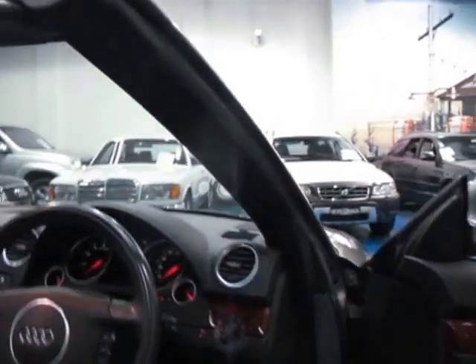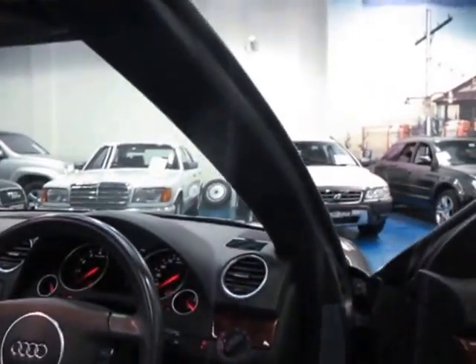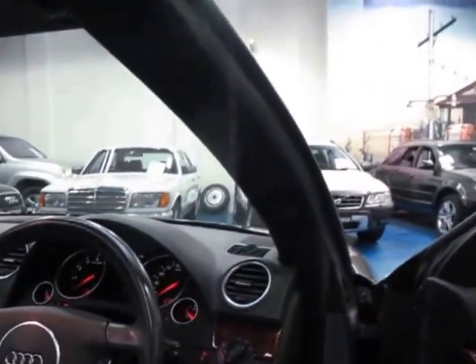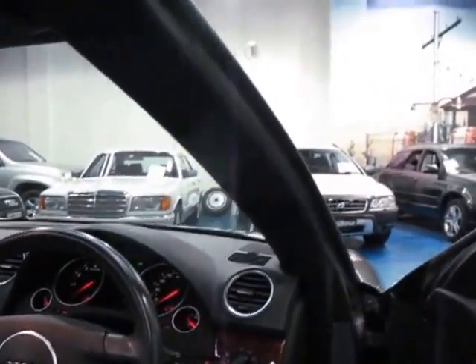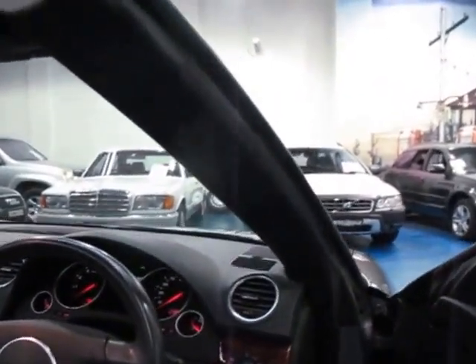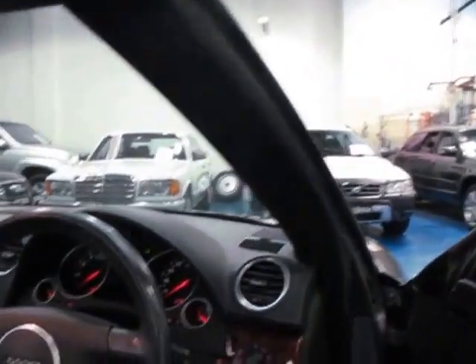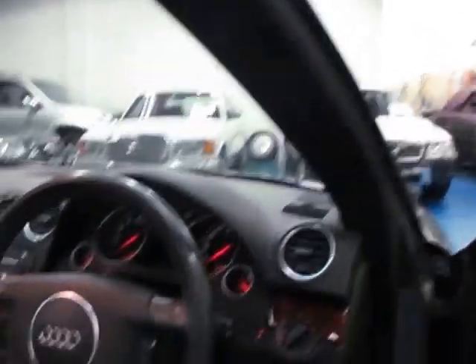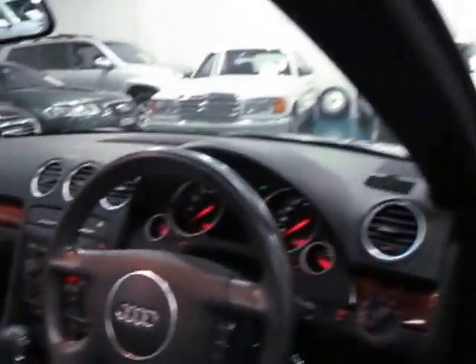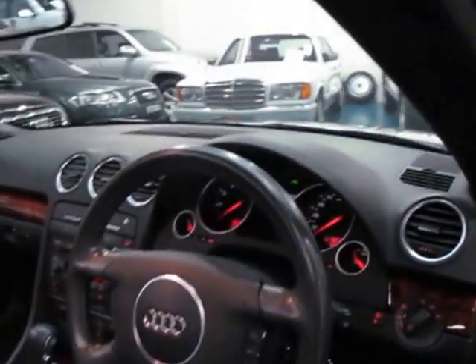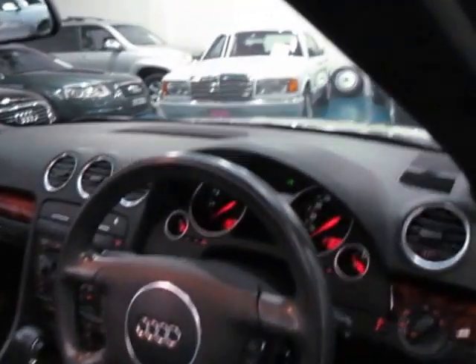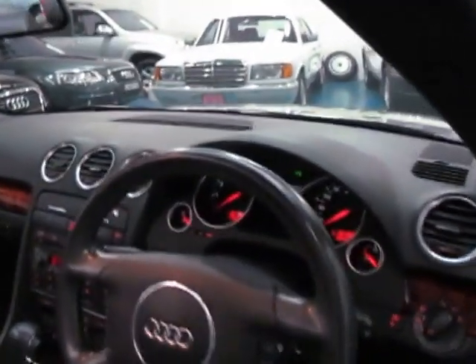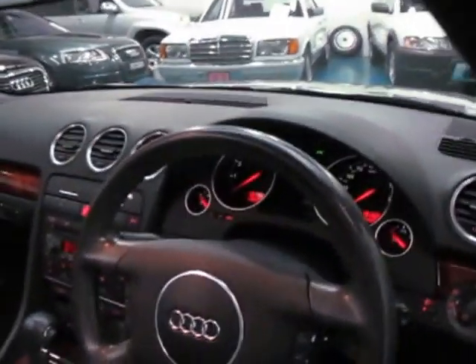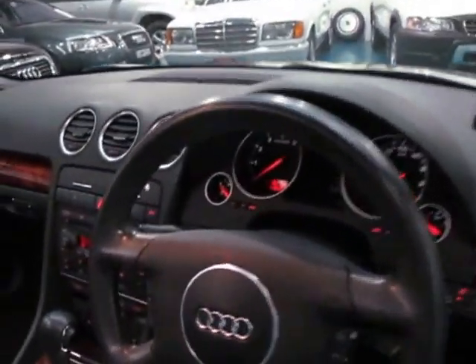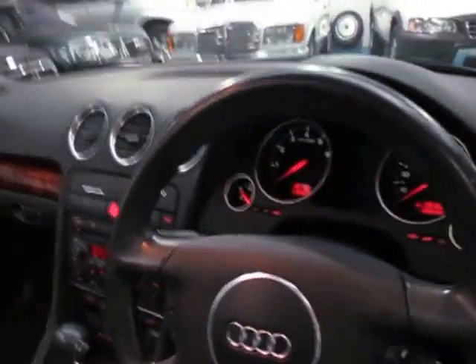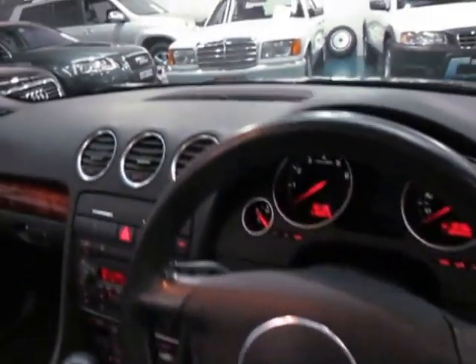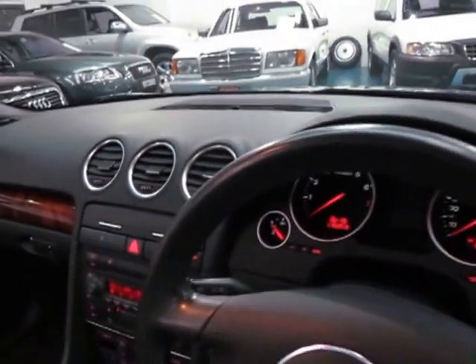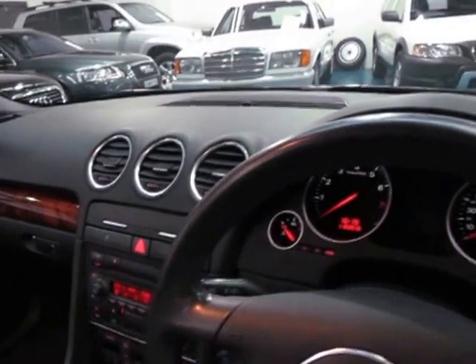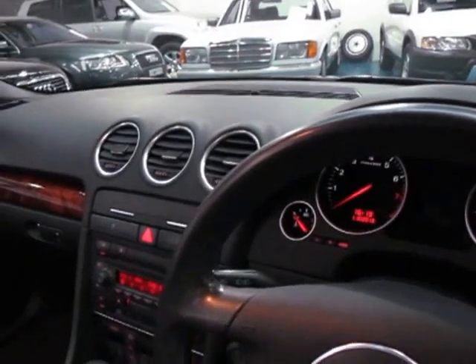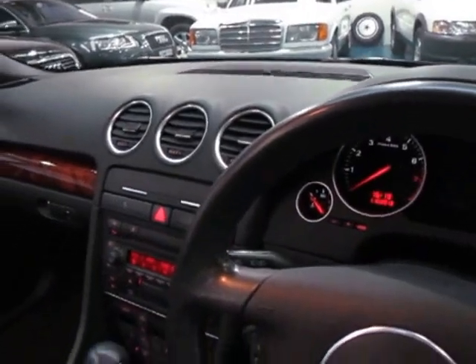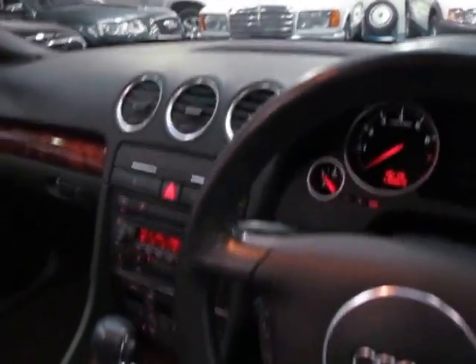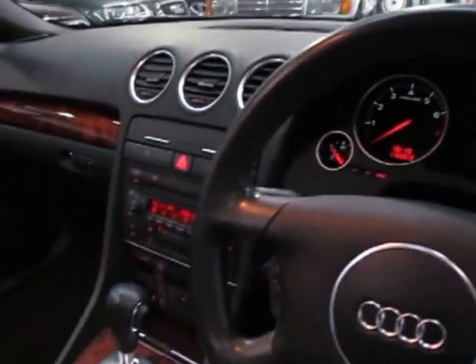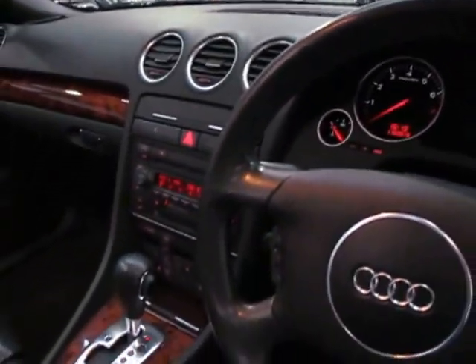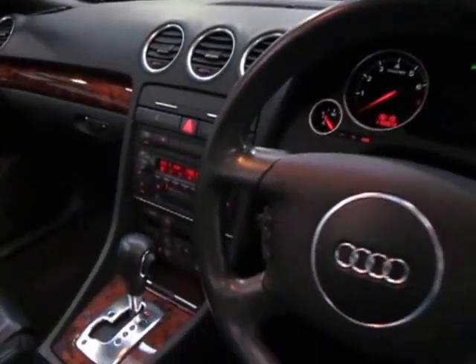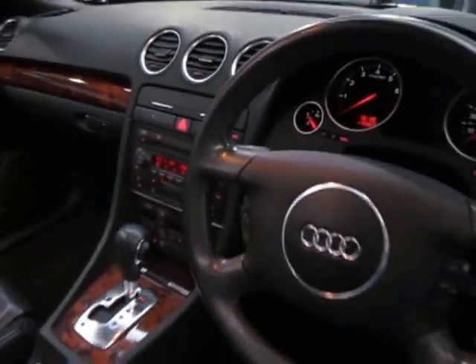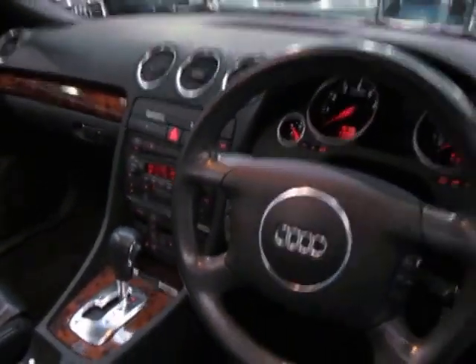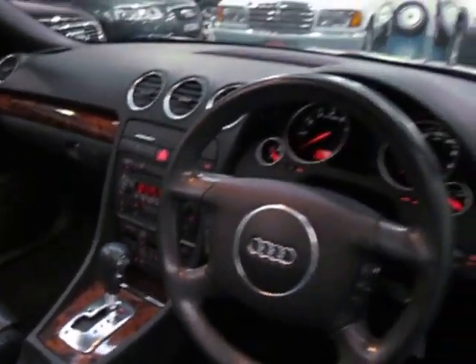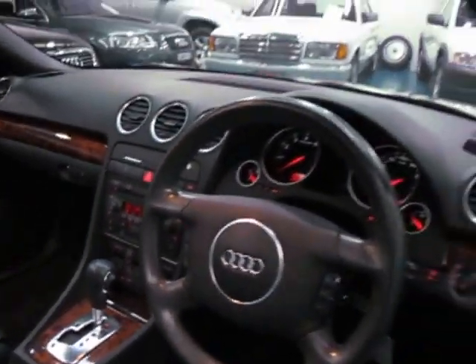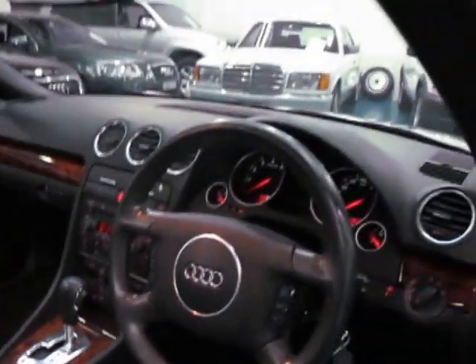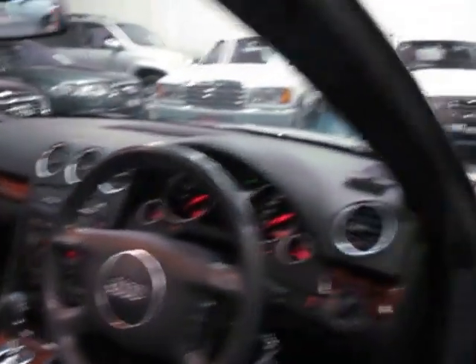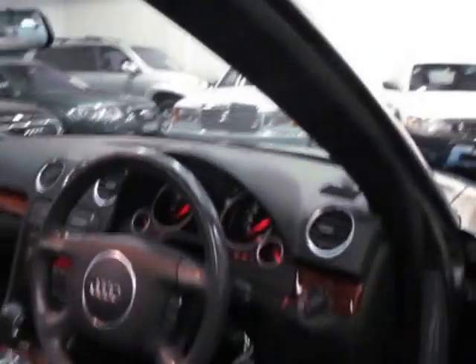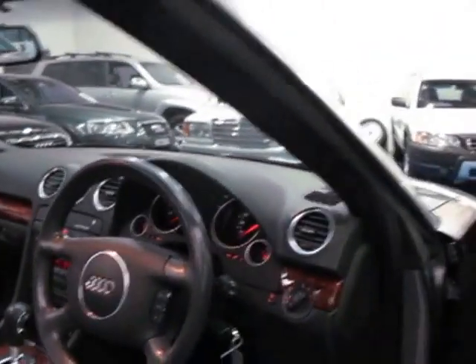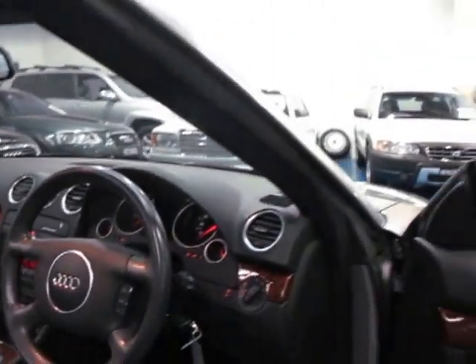It's got dual airbags and side airbags. It is an automatic, and it obviously has cruise control as well. It's got an electric soft-top roof, which works perfectly.